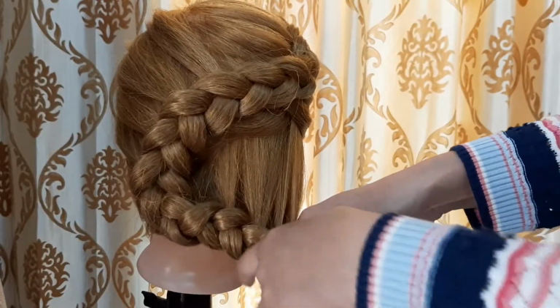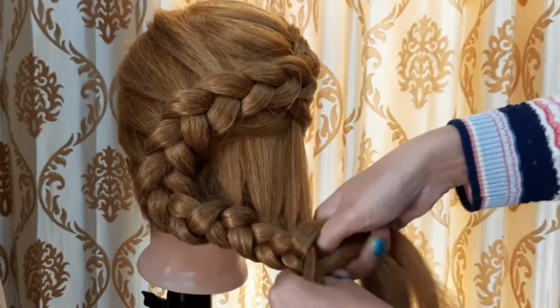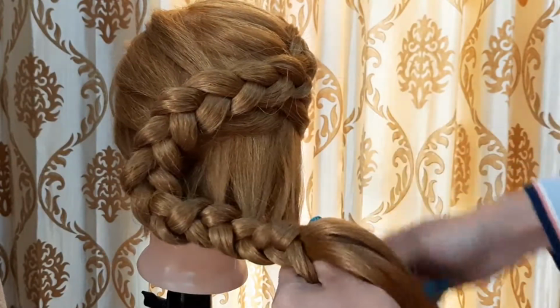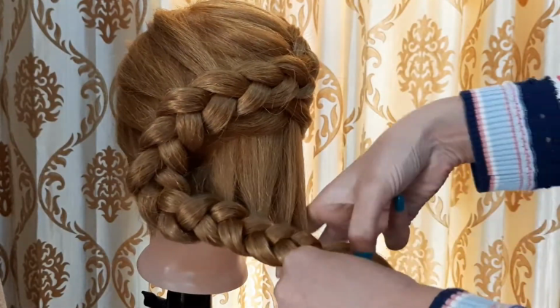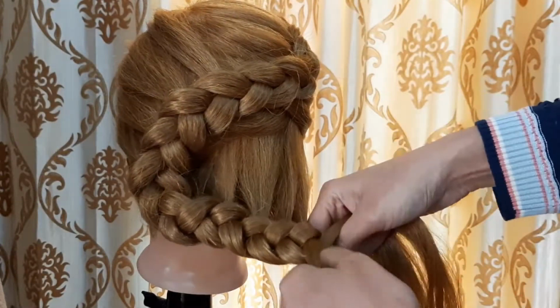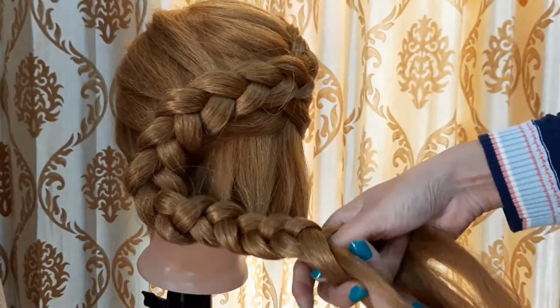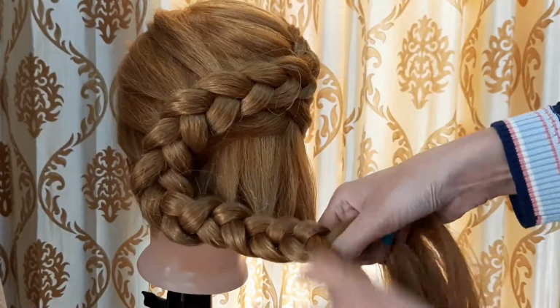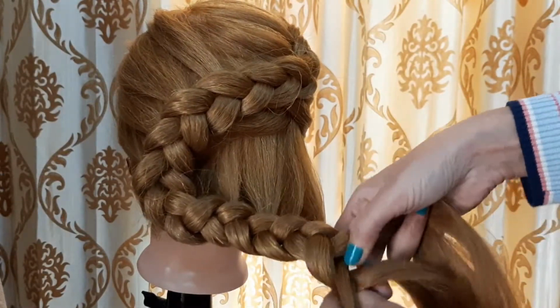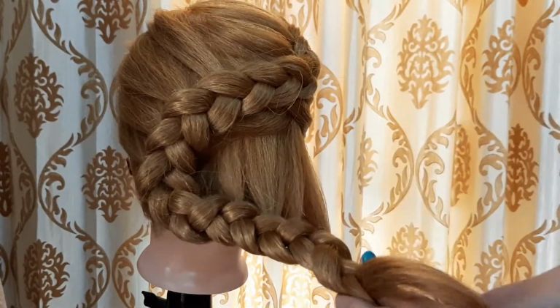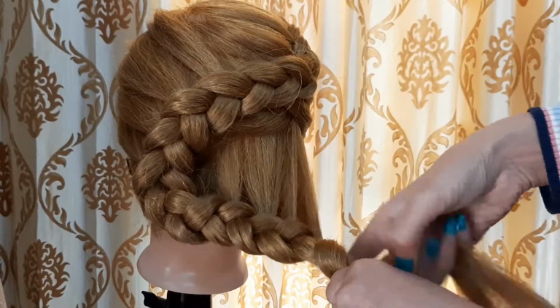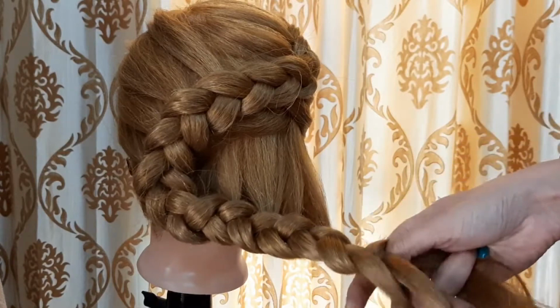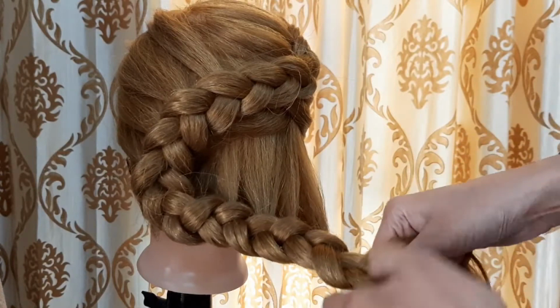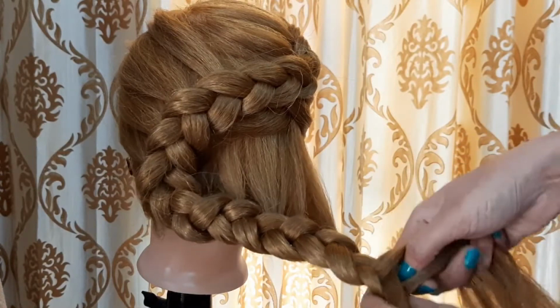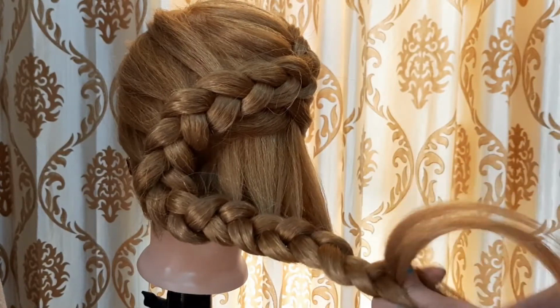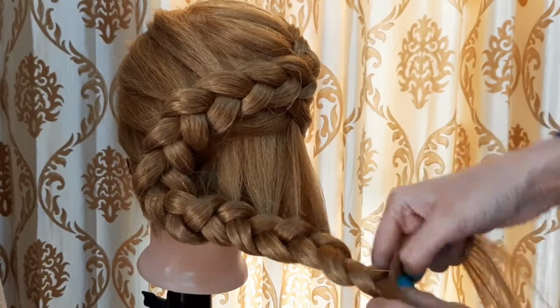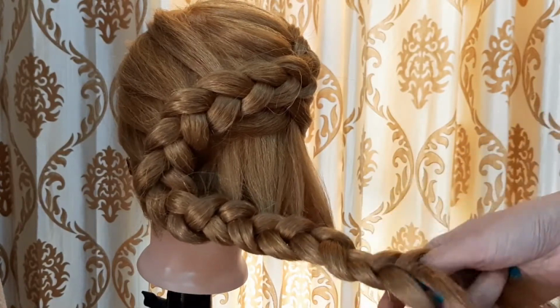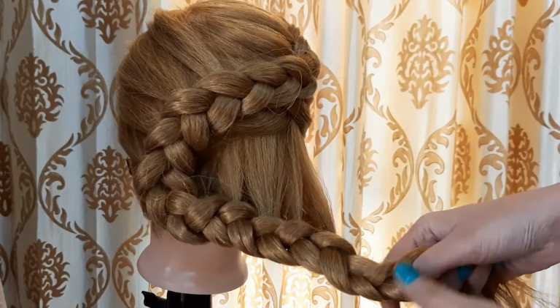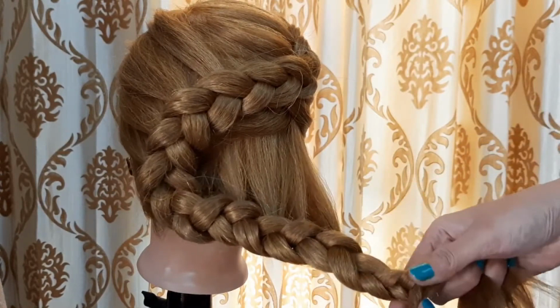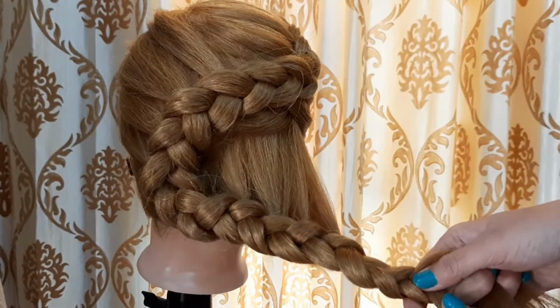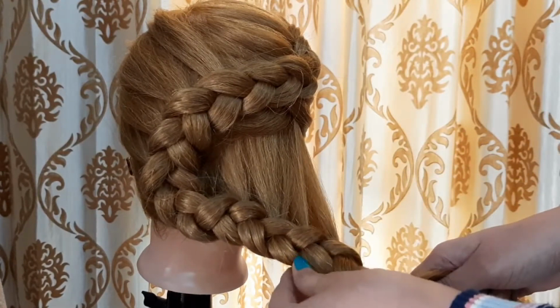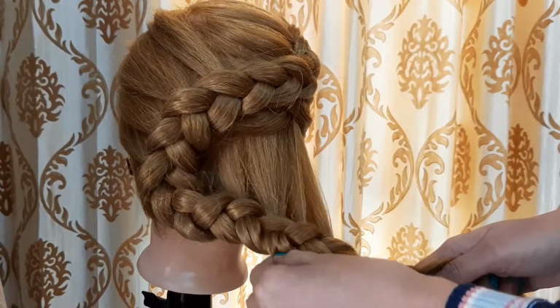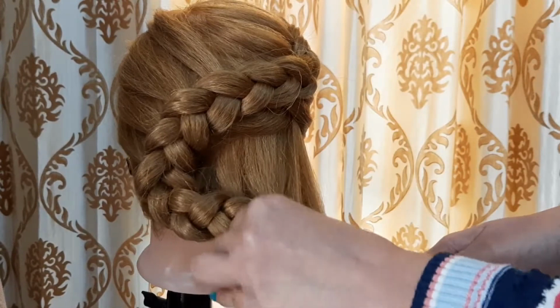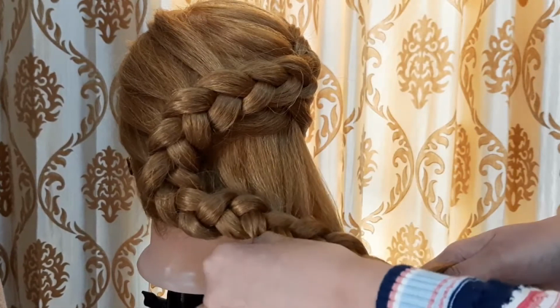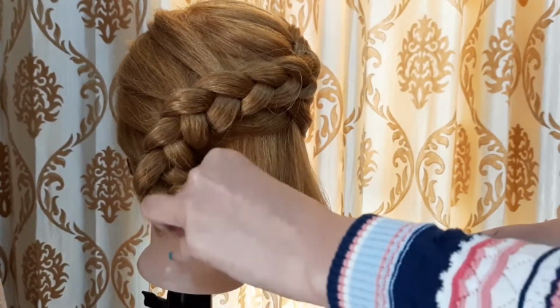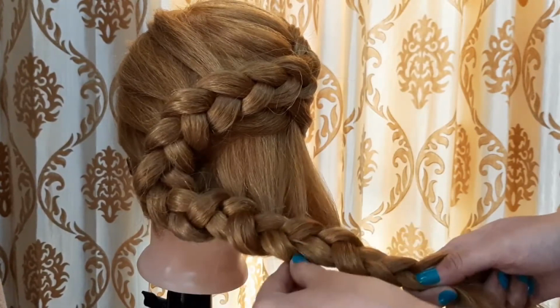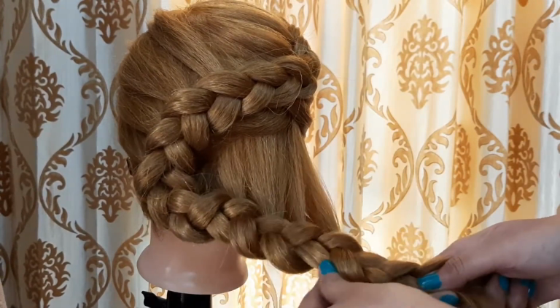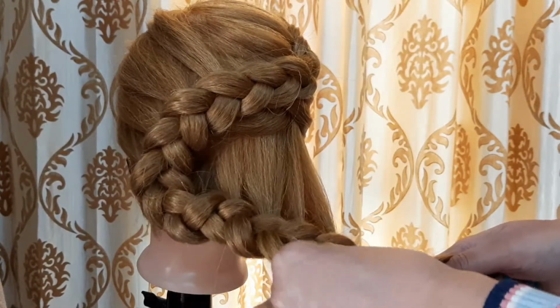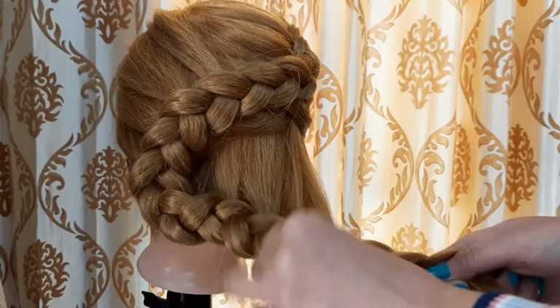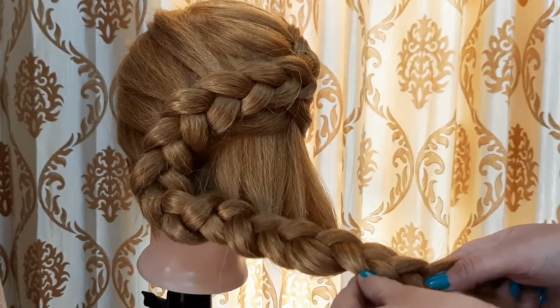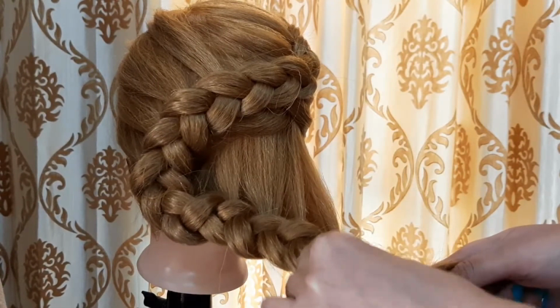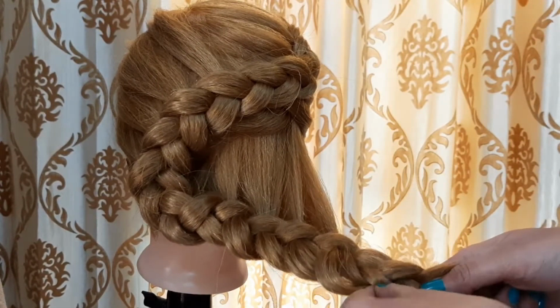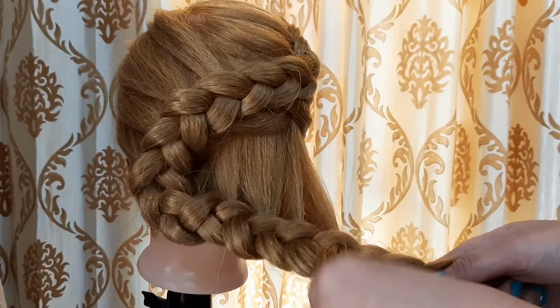When our dutch braiding is complete and we have incorporated all the hair into the braids, we will do normal braiding and secure it with a rubber band. We will use this pulling technique when we make the flower so it will have a thick look.